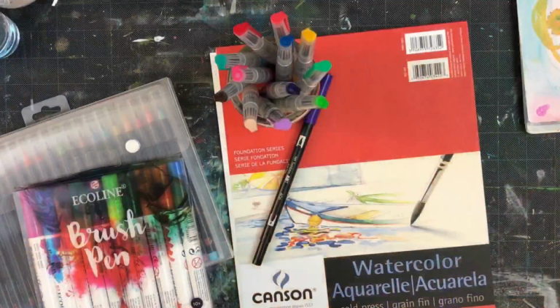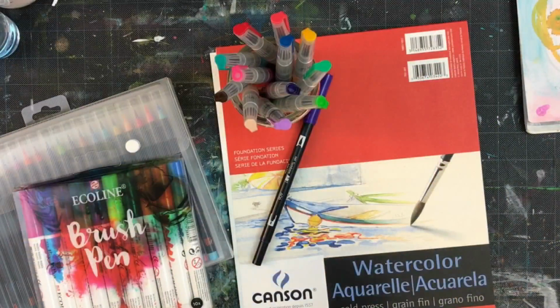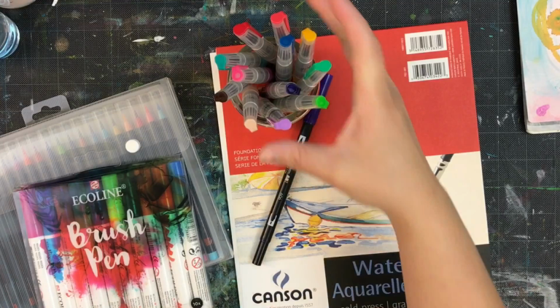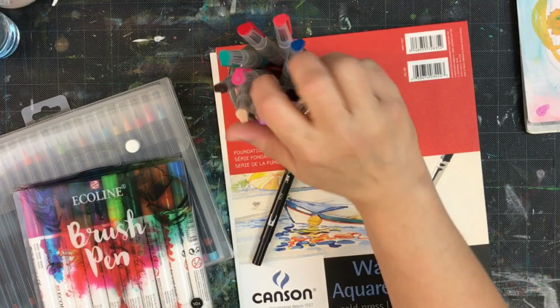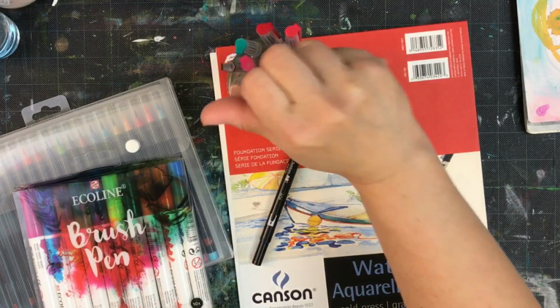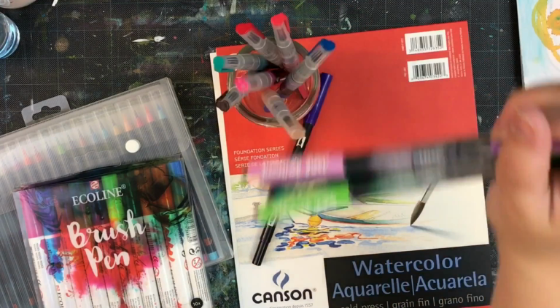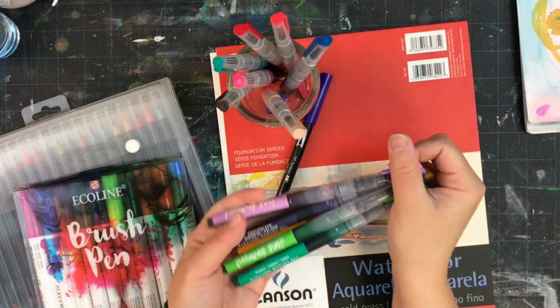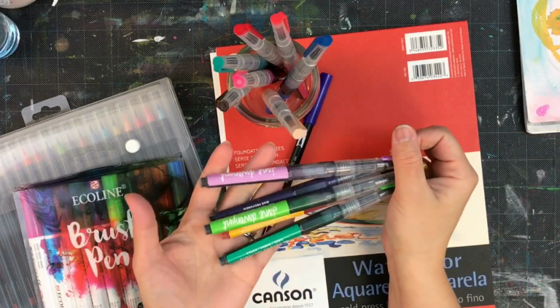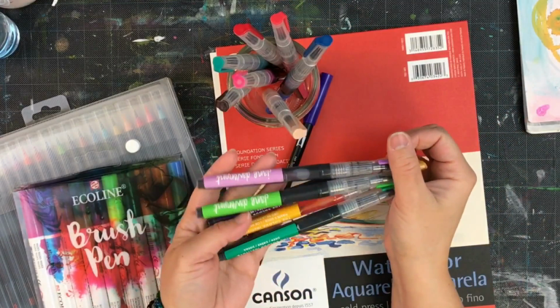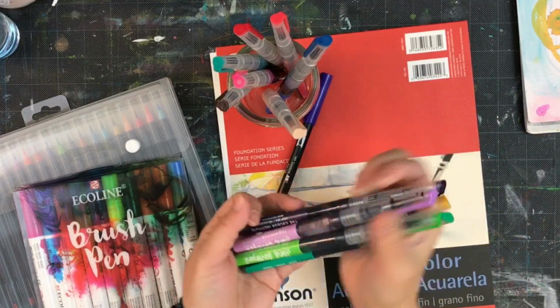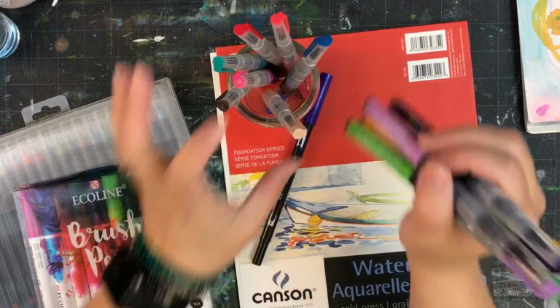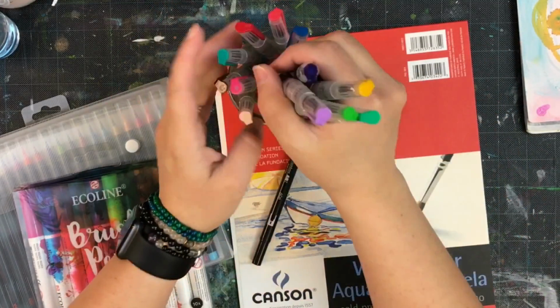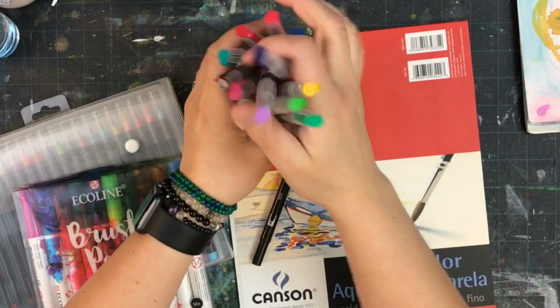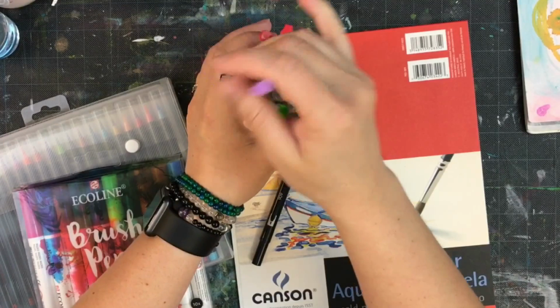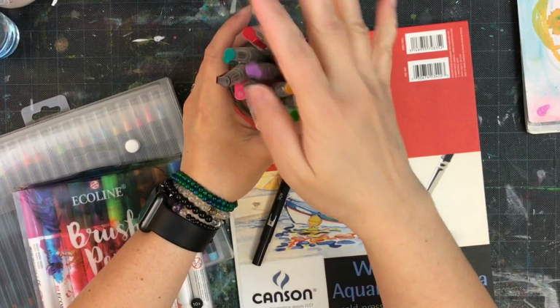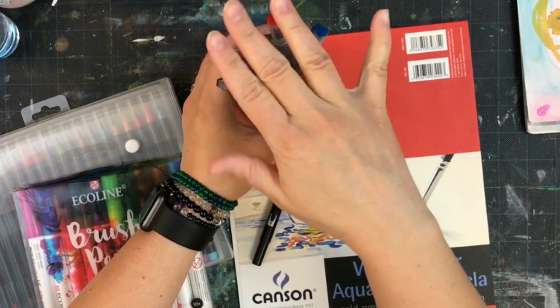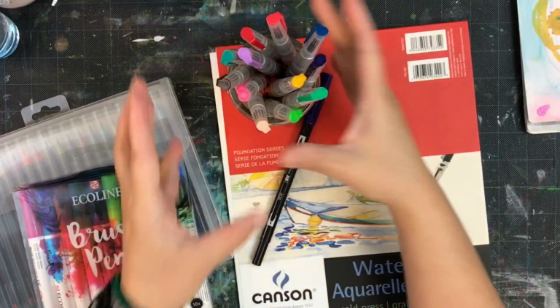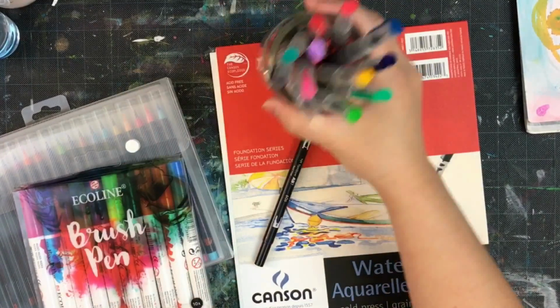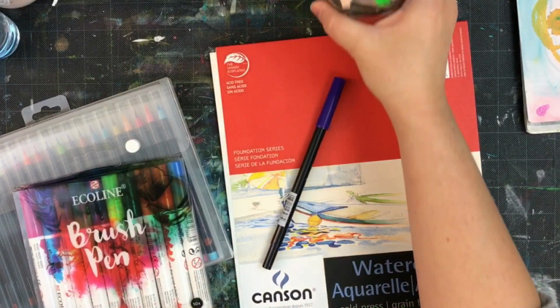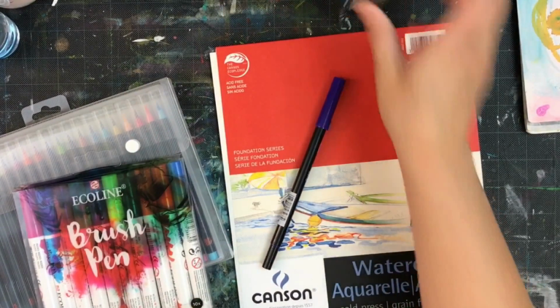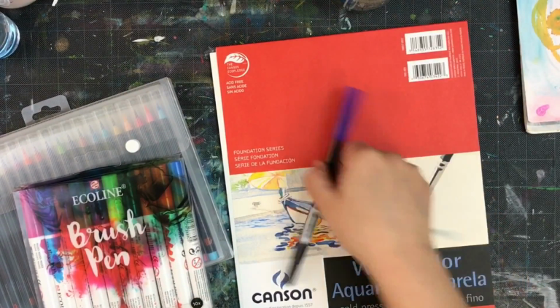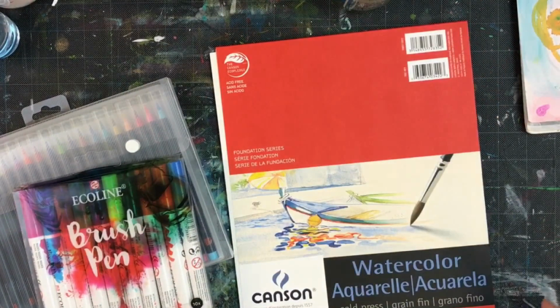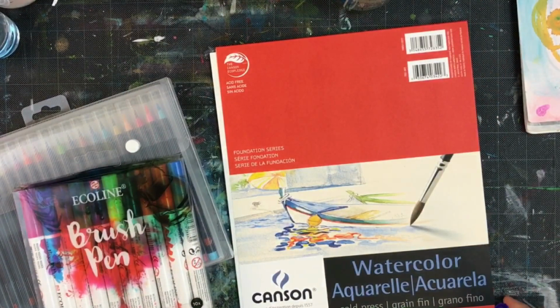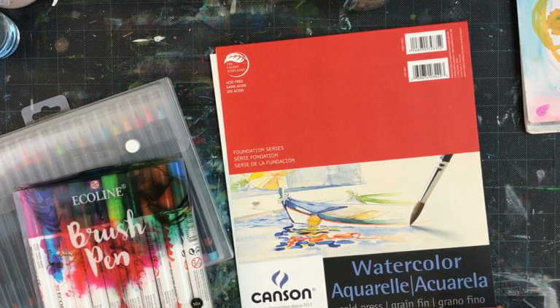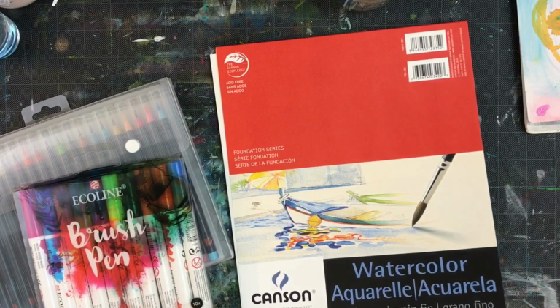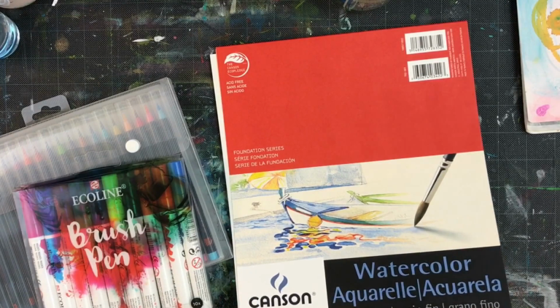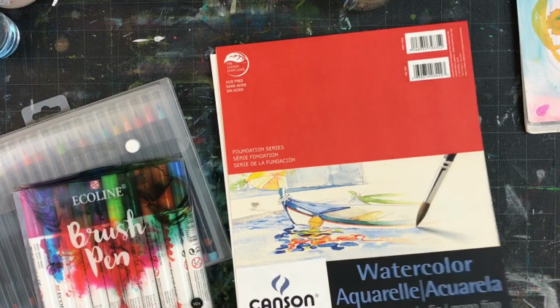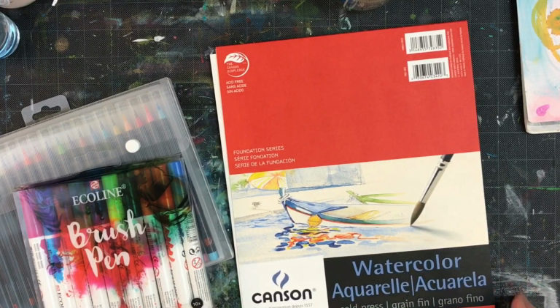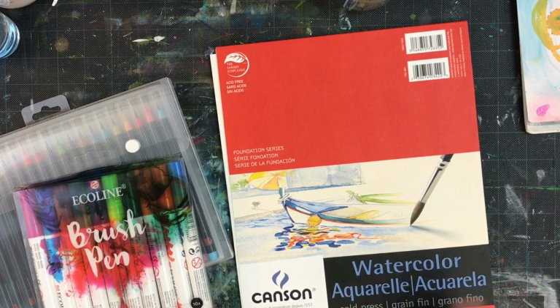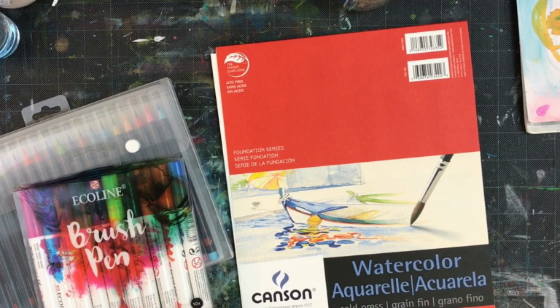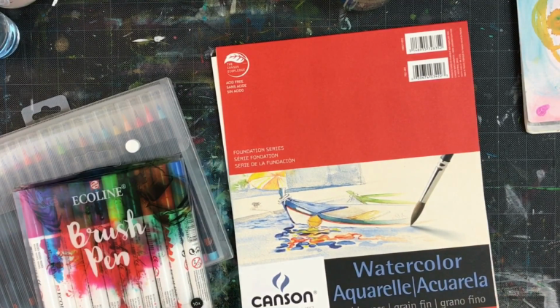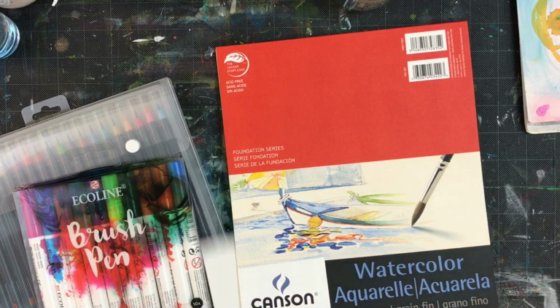I have the Jane Davenport markers here ready to go, and I've started the majority of these, but we're going to look at the purple colors. I have Canson 90-pound watercolor paper, so we're going to use this to do testing on.